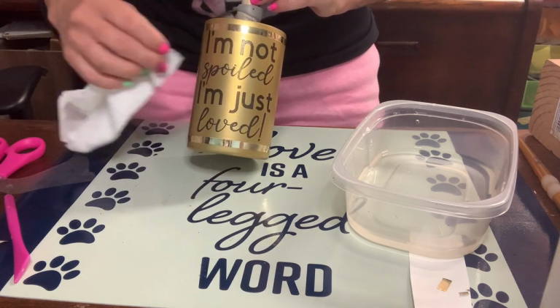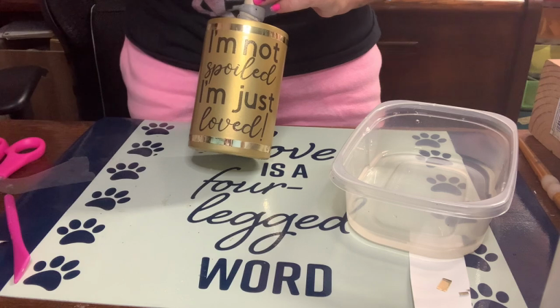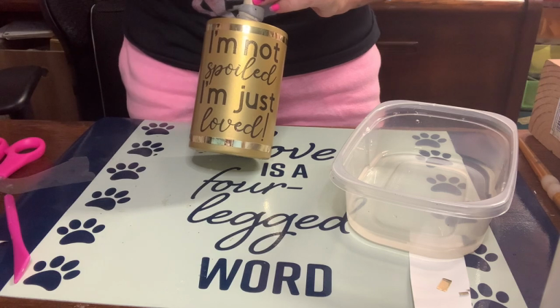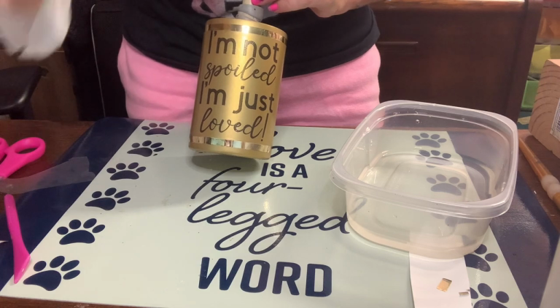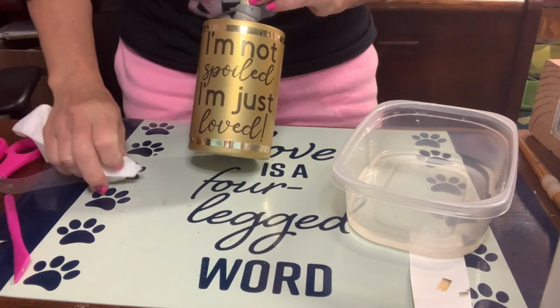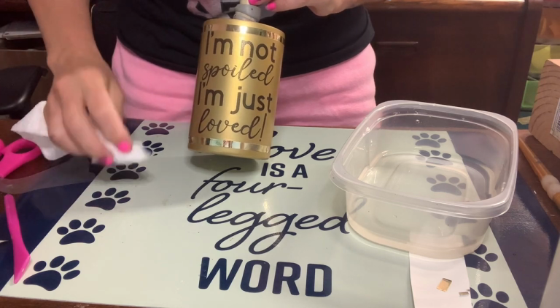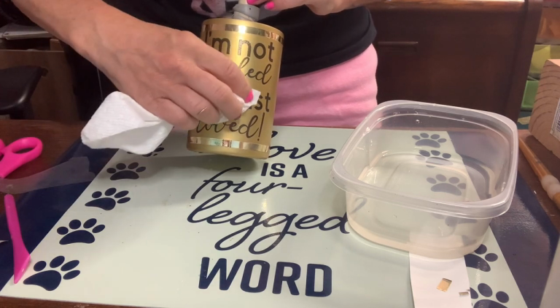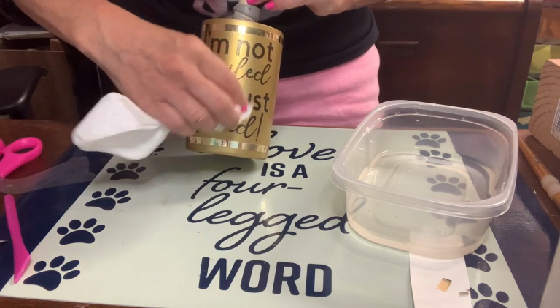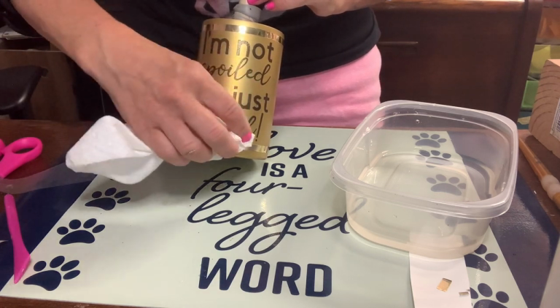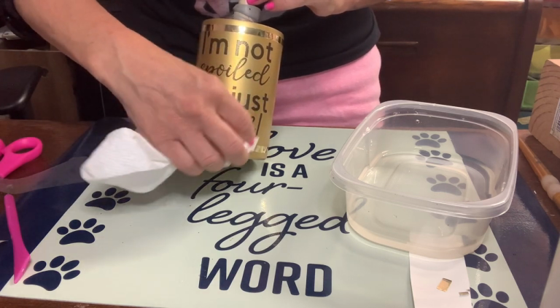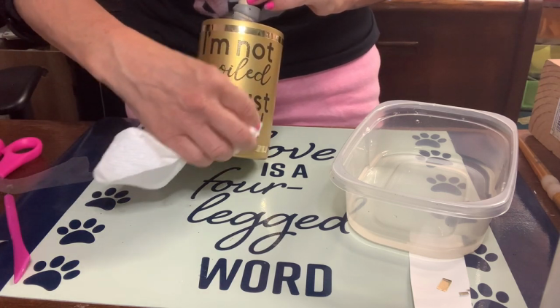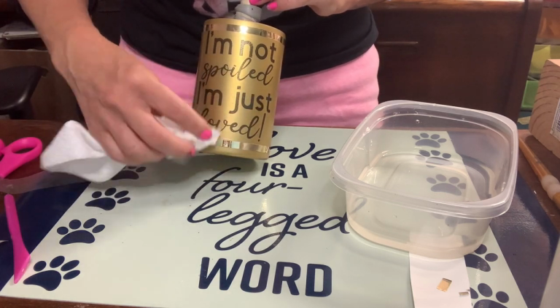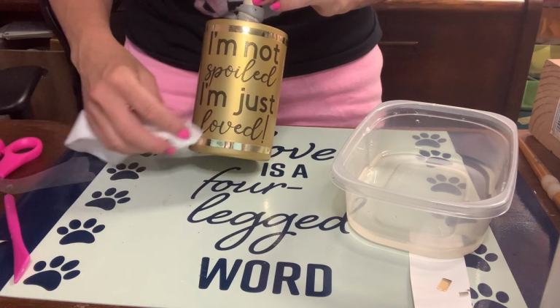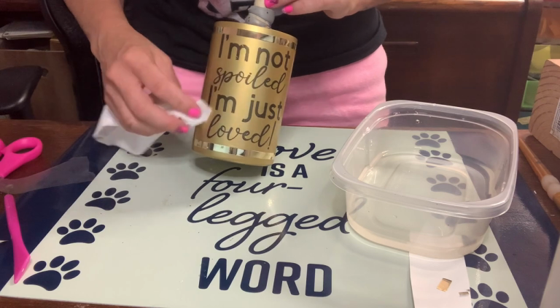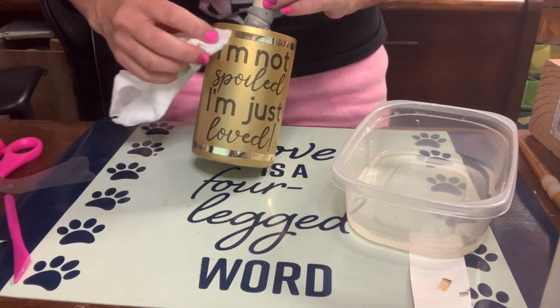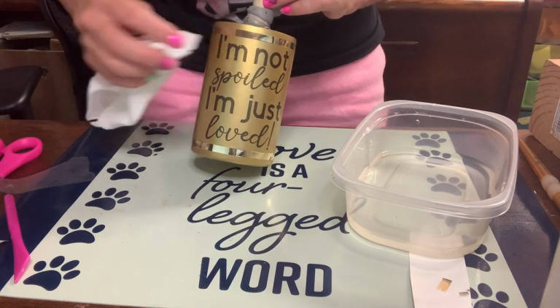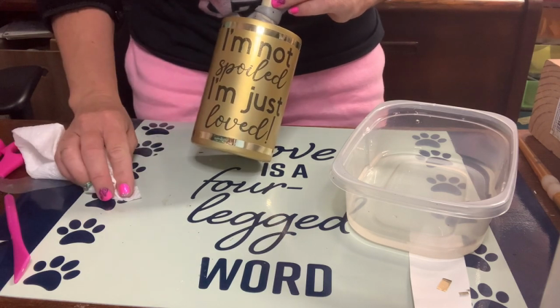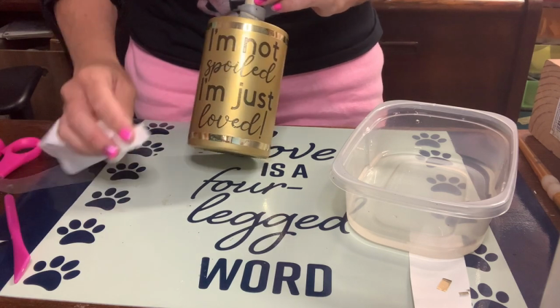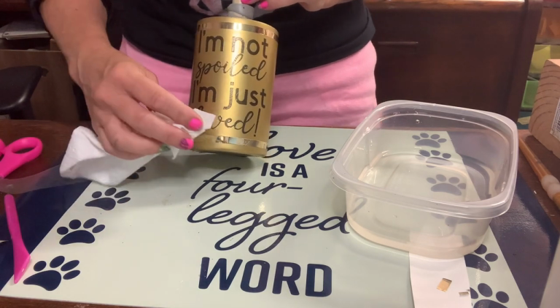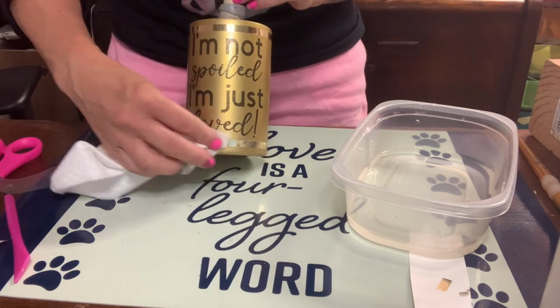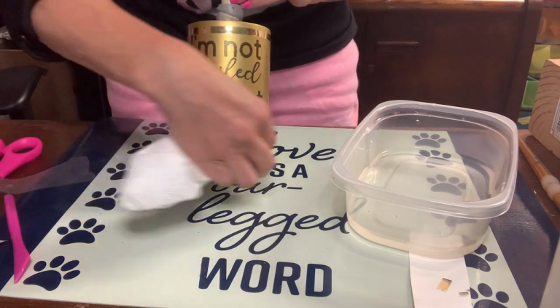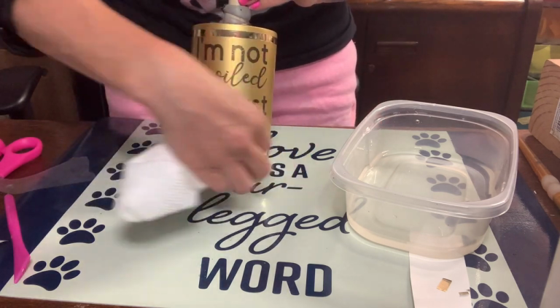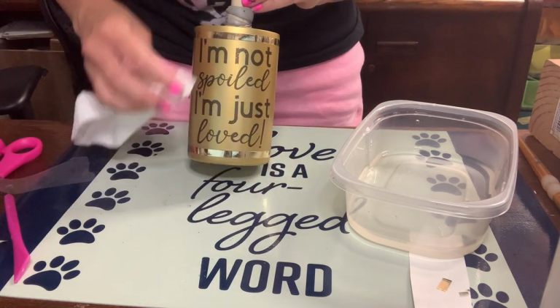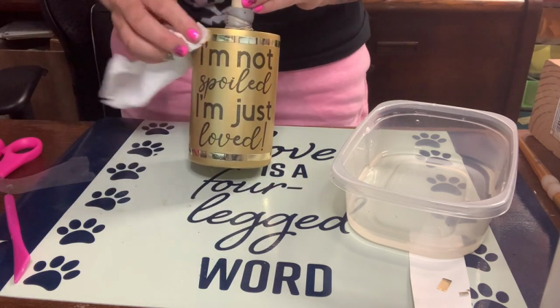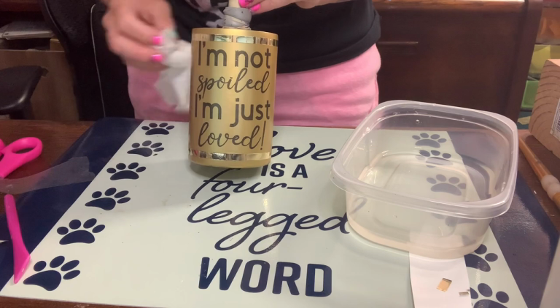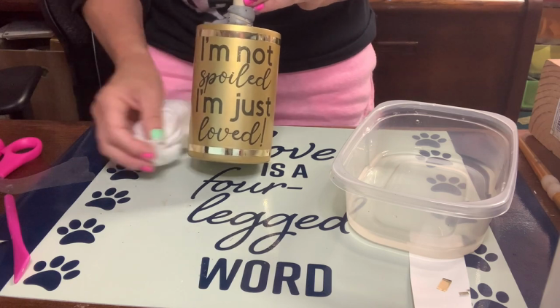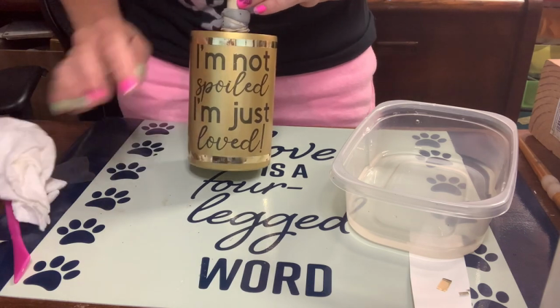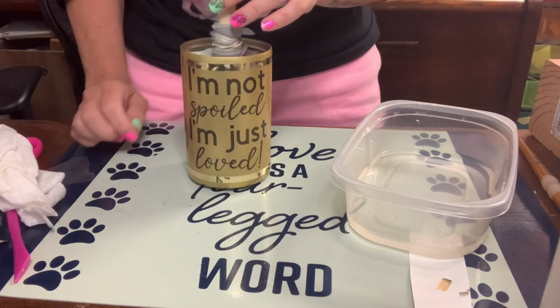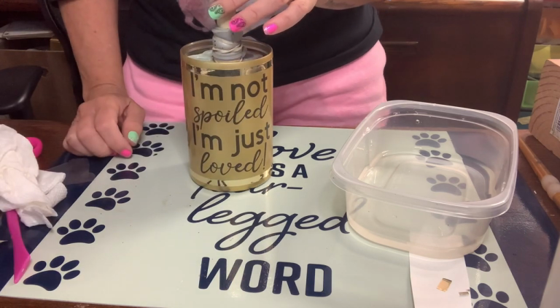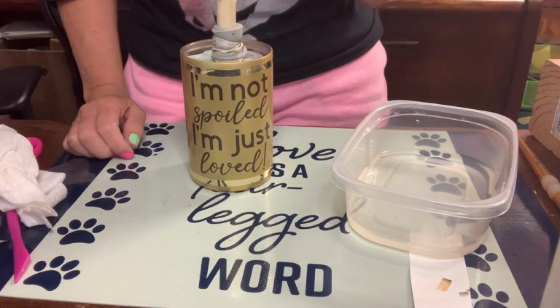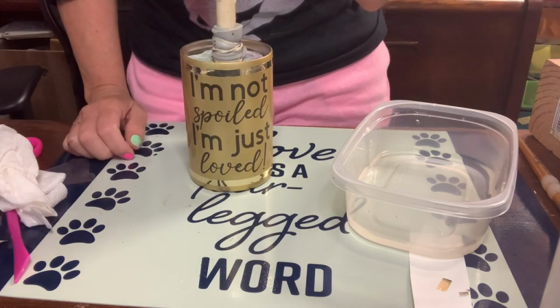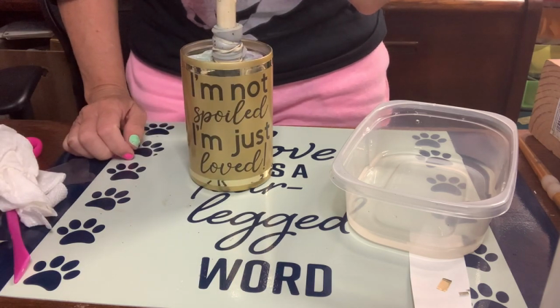Now I'm going to put two coats of epoxy on, but I'm going to skip showing that step because I show you guys how I epoxy cups all the time and it's becoming redundant. I'll link a video below if you're not sure how to do epoxy.